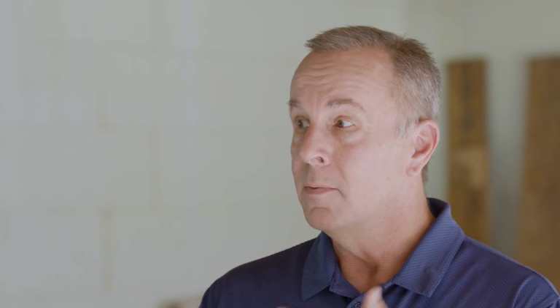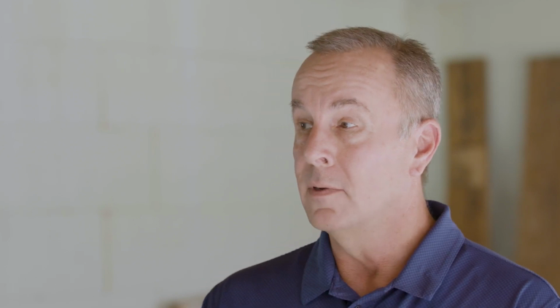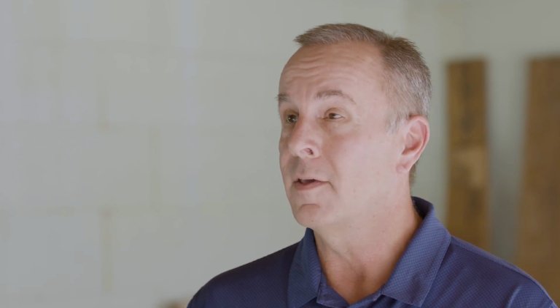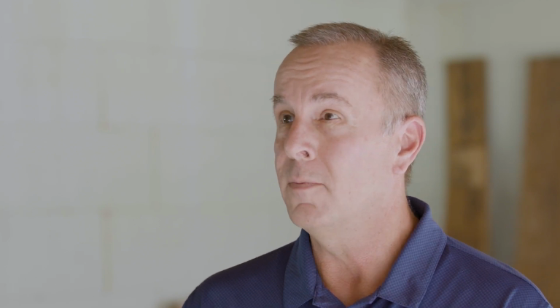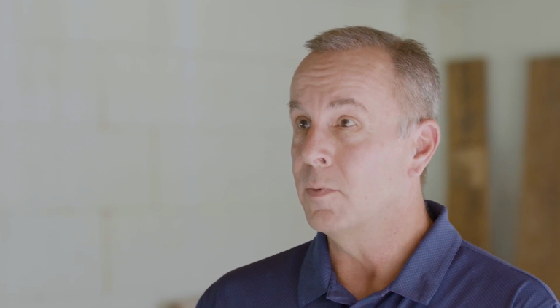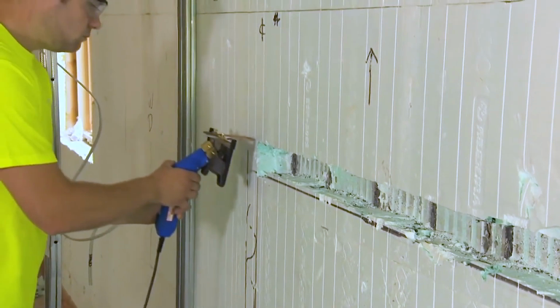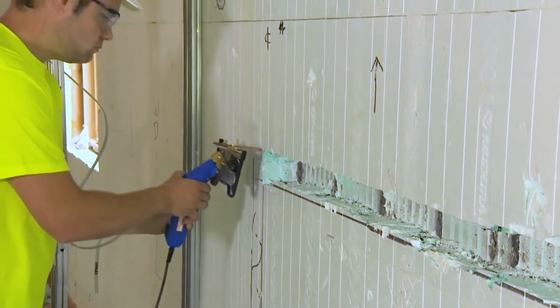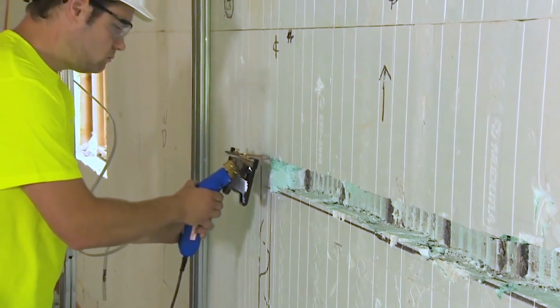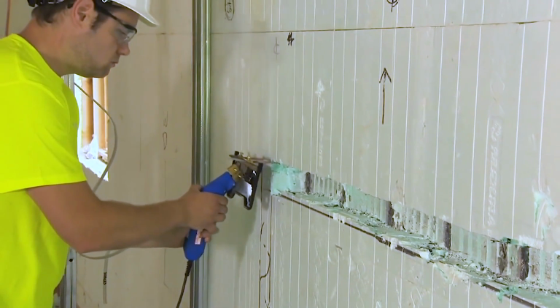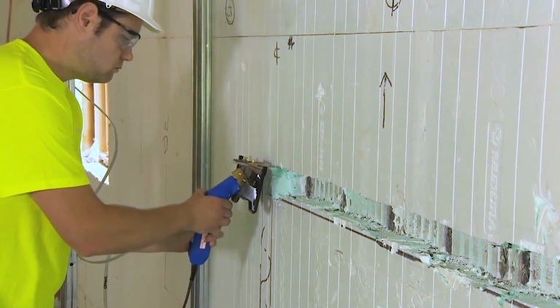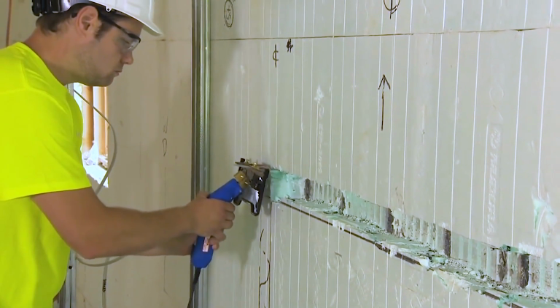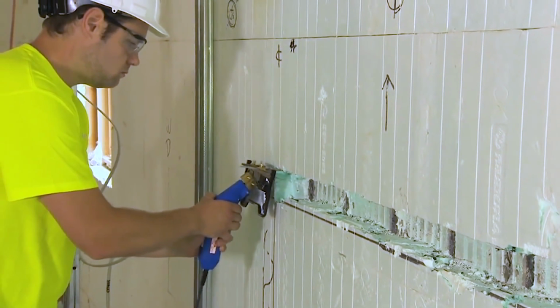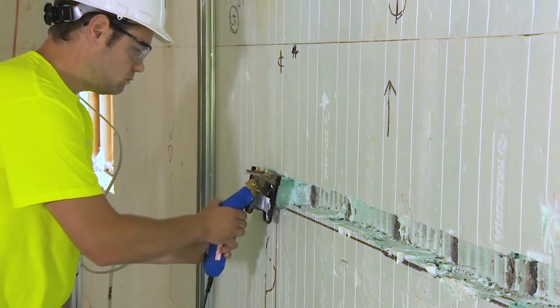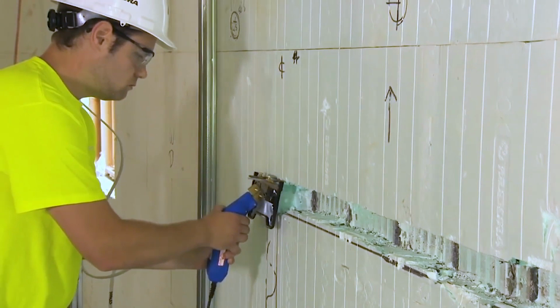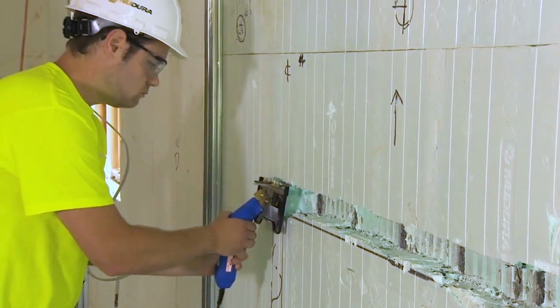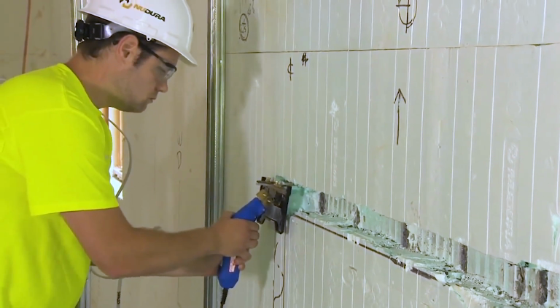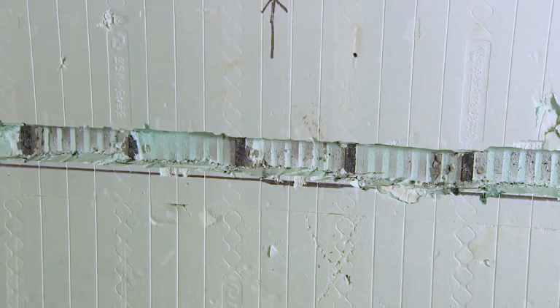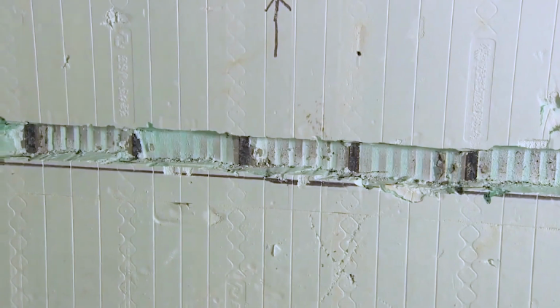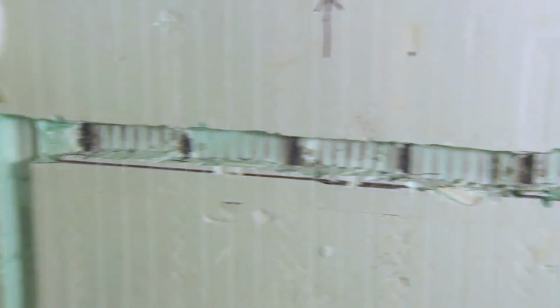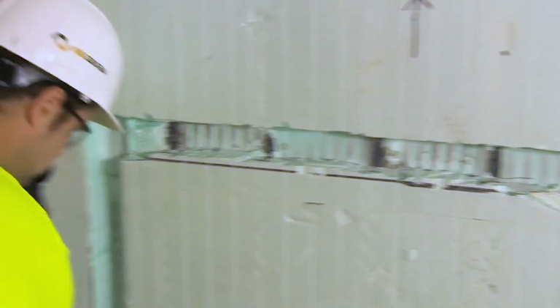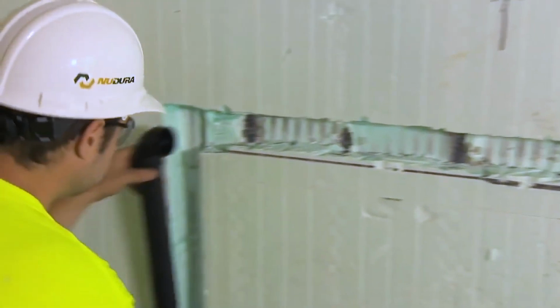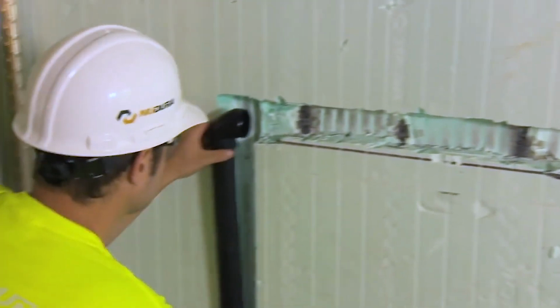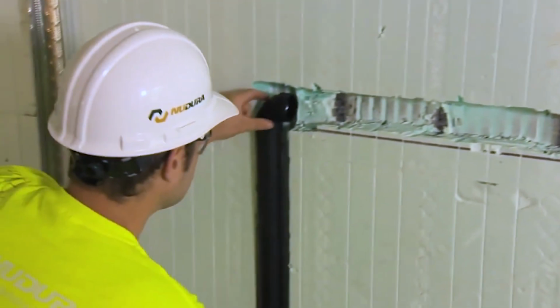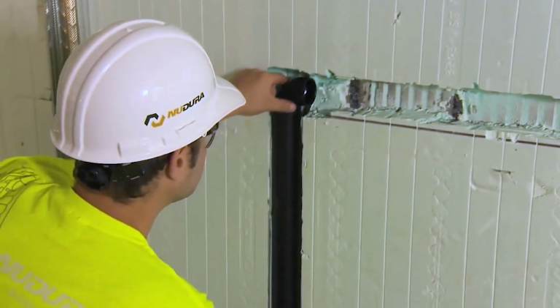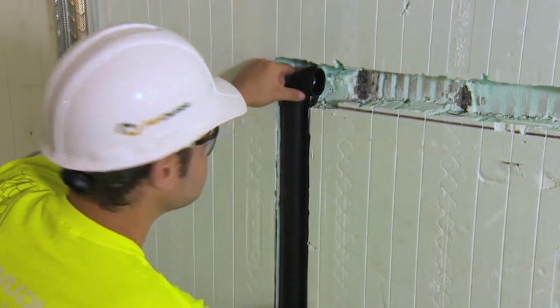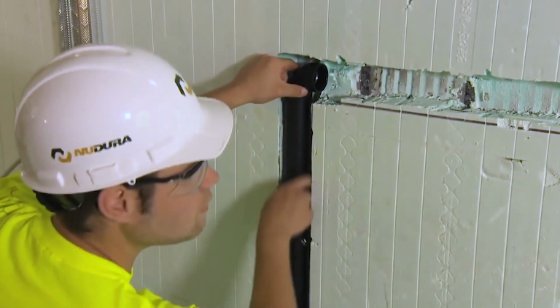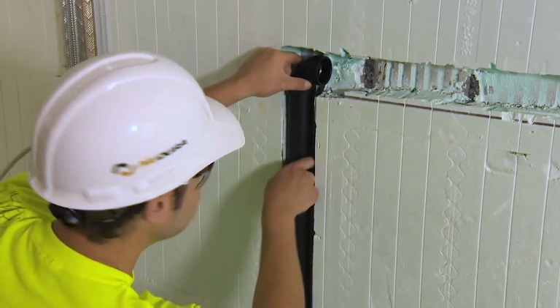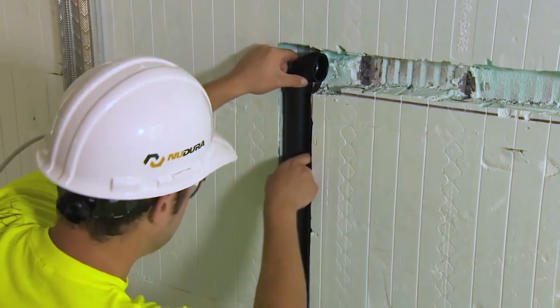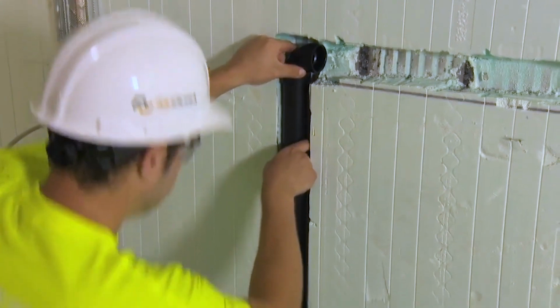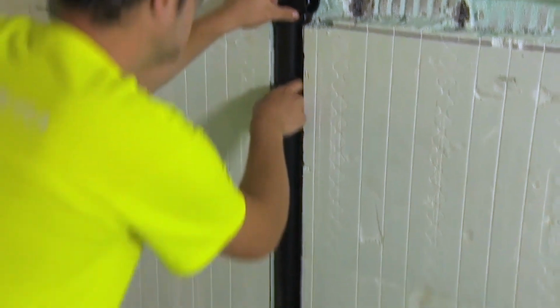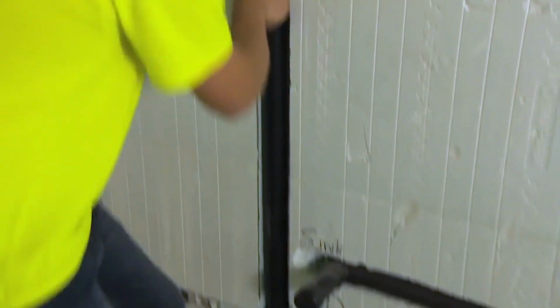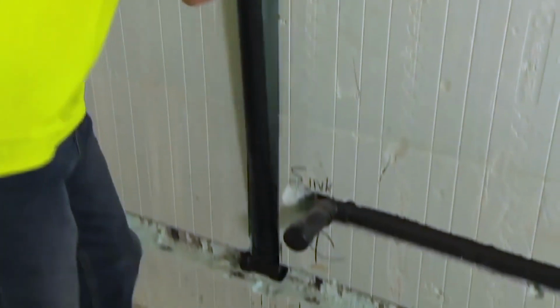With our Nedura ICF walls, we literally cut a track of the foam out using a specialty tool called a hot knife, so it keeps a nice clean channel. The pipes run right up that channel and then stub out to their locations where they need to be placed.